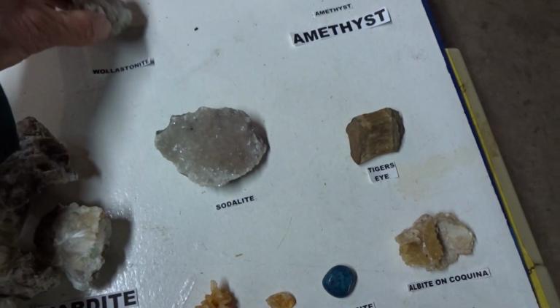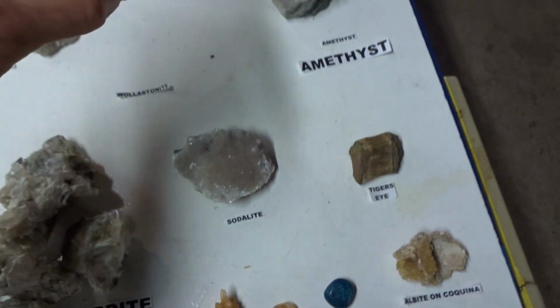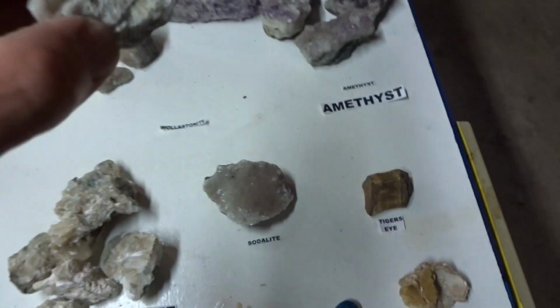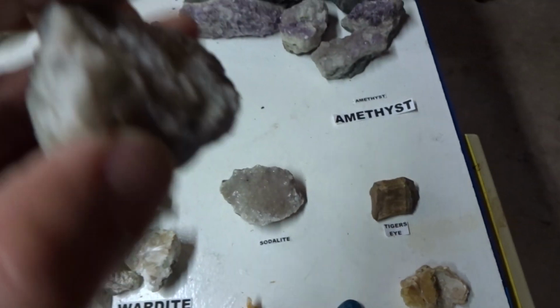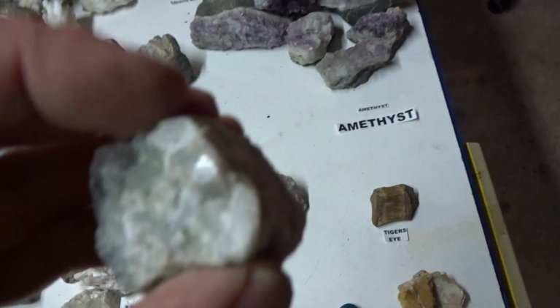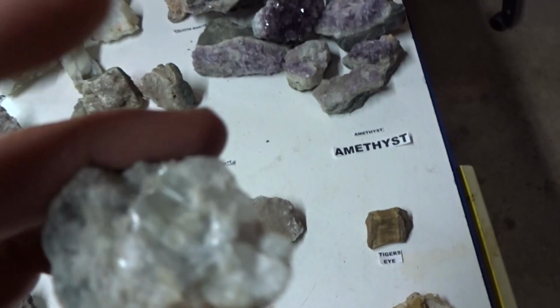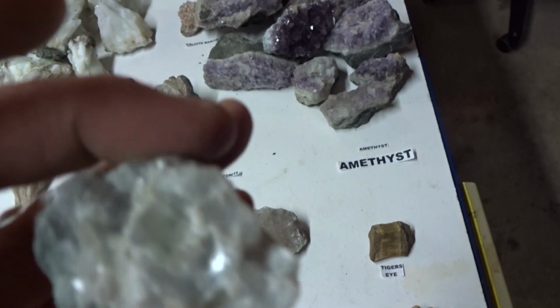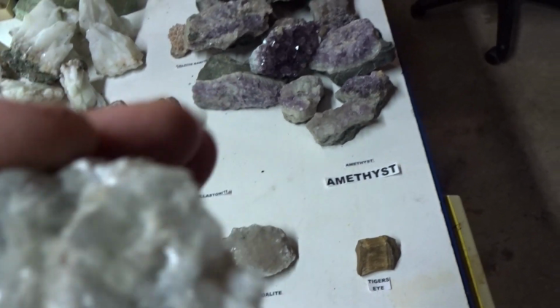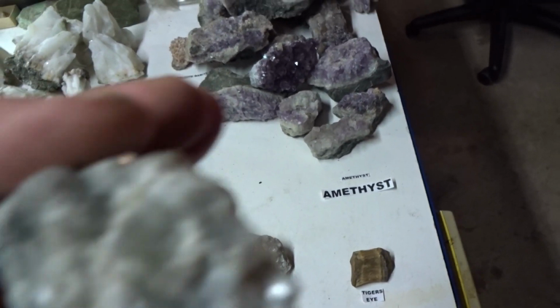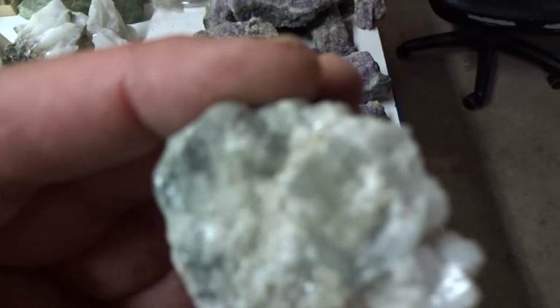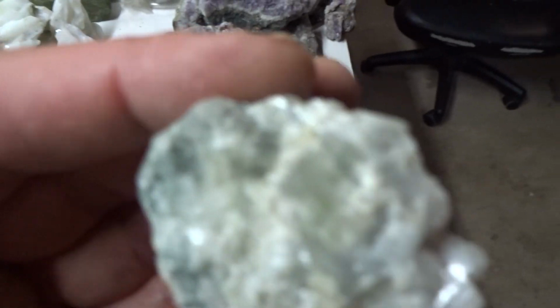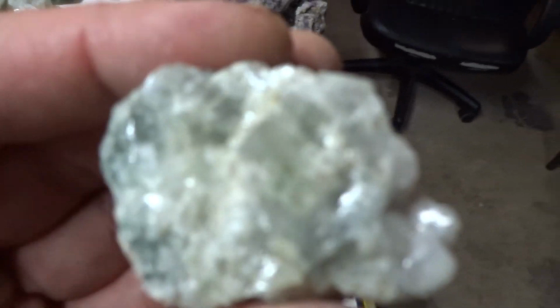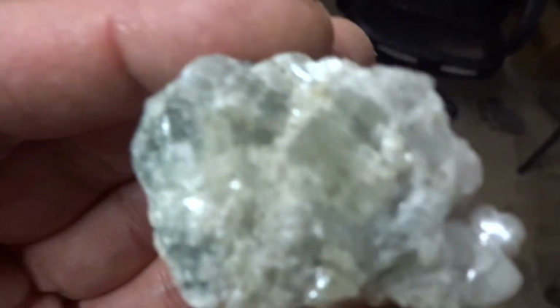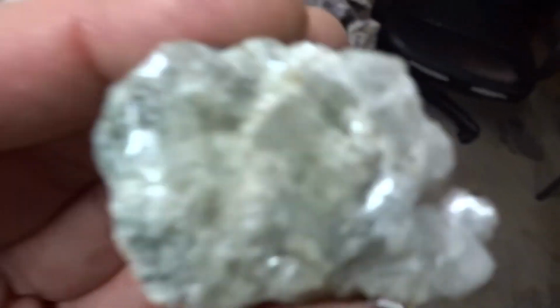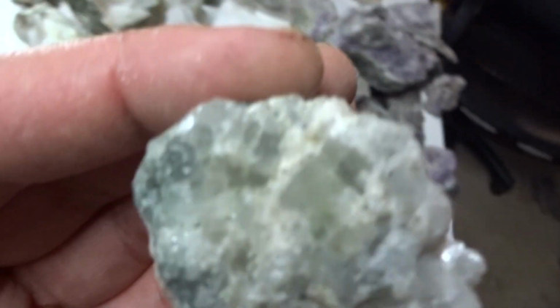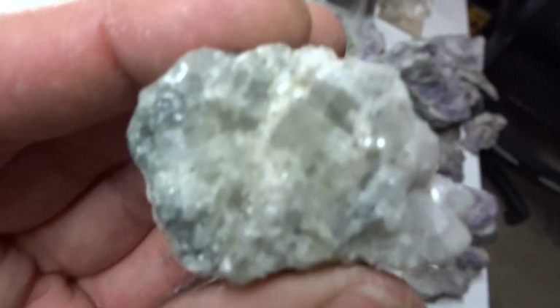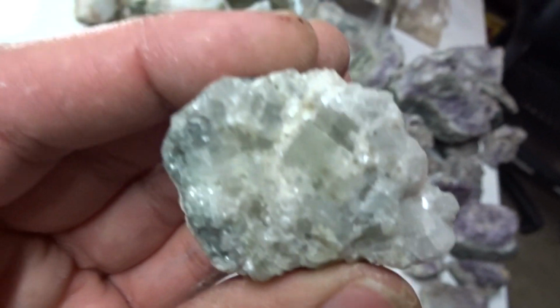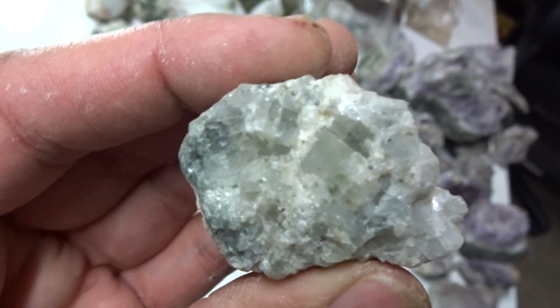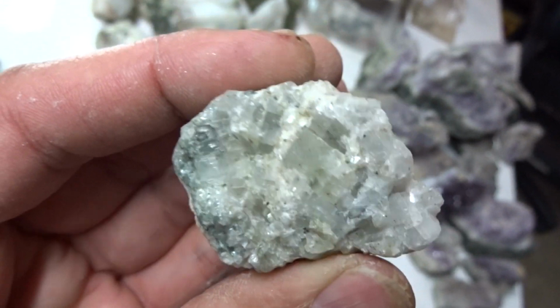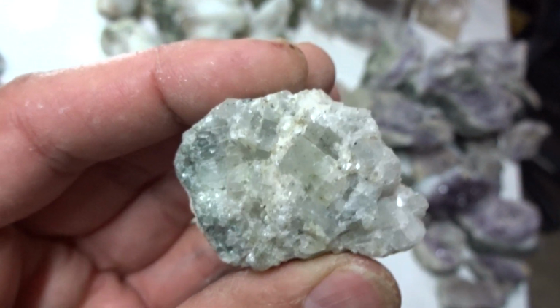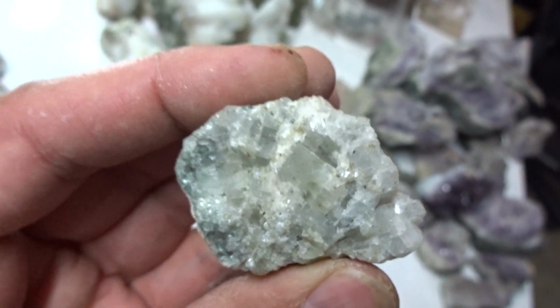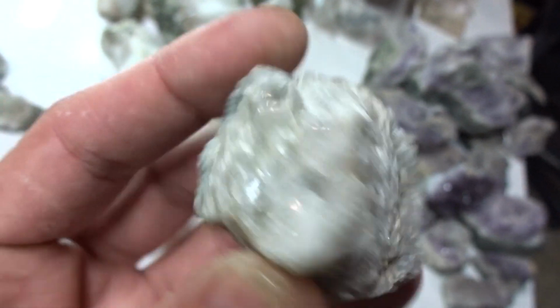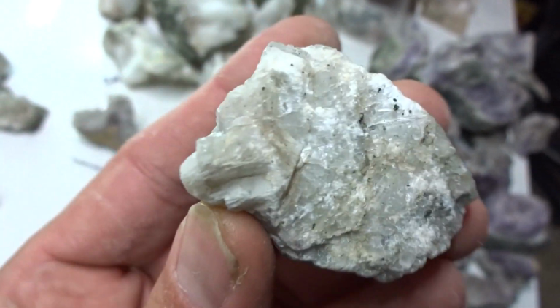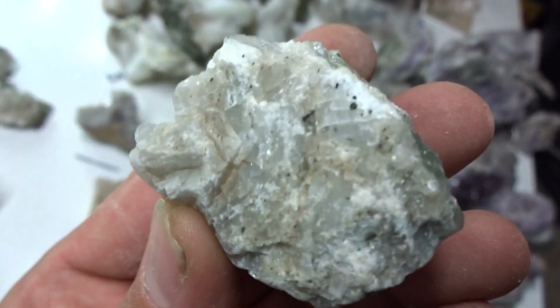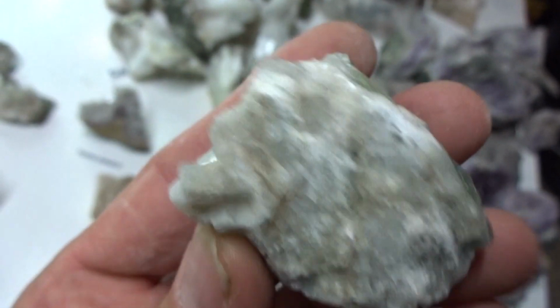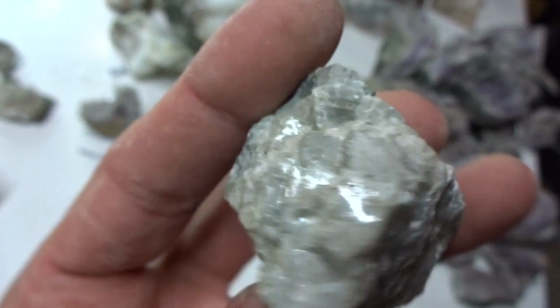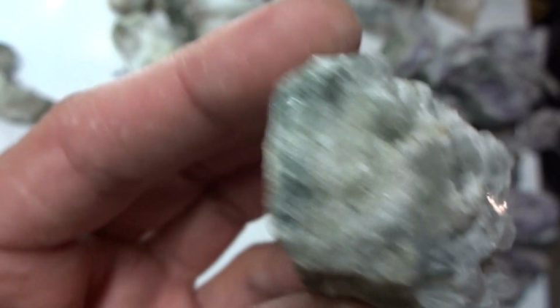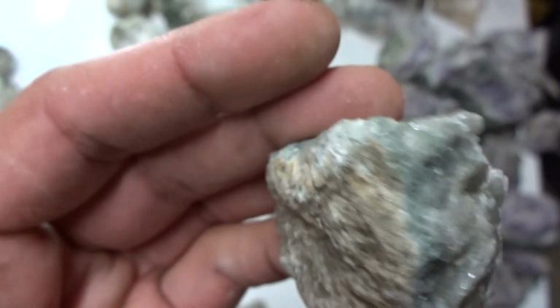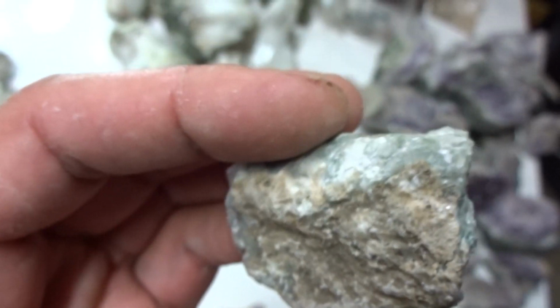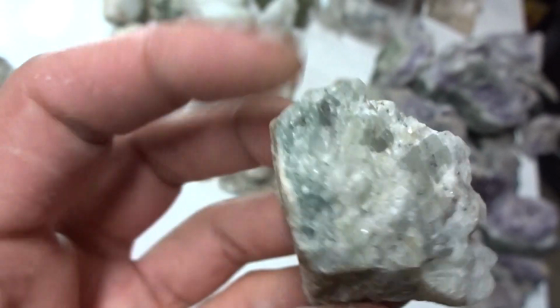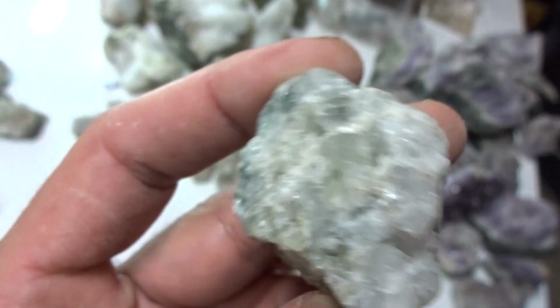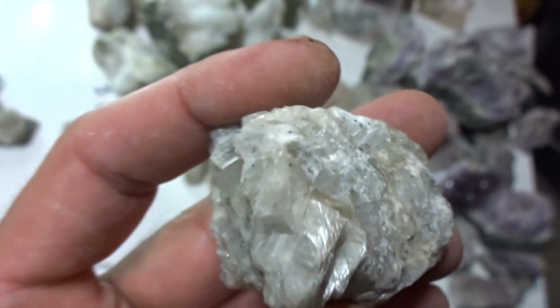Wollastonite — nice green color to it. $5.